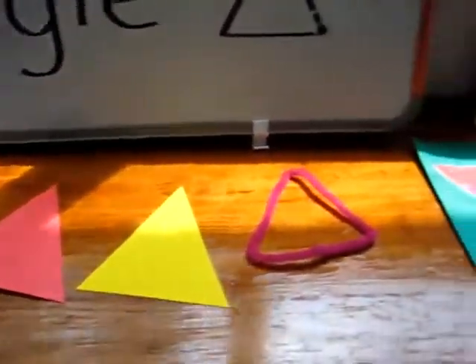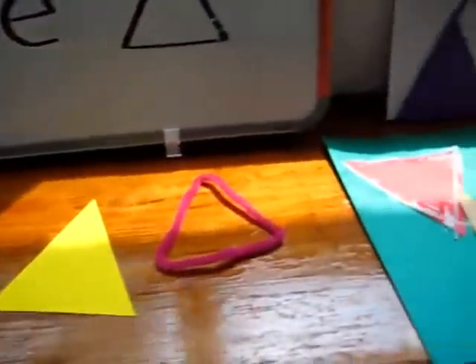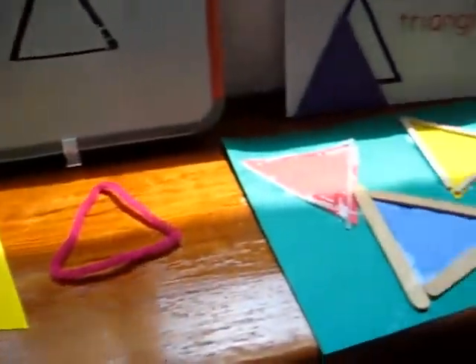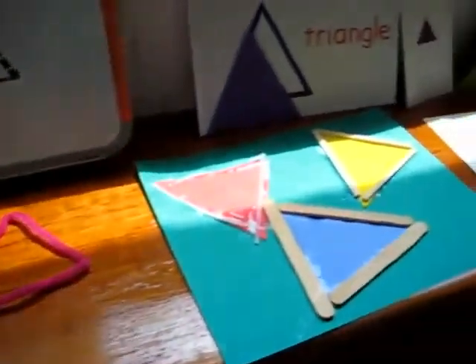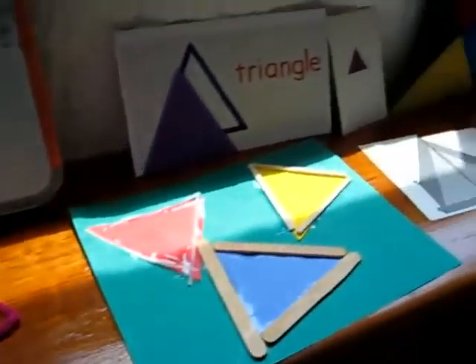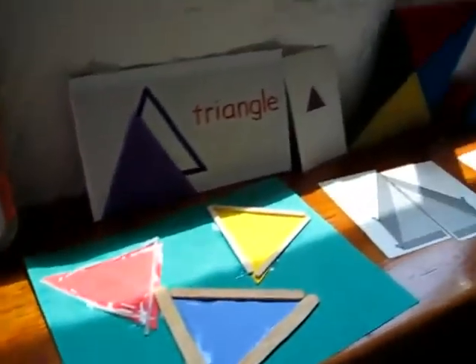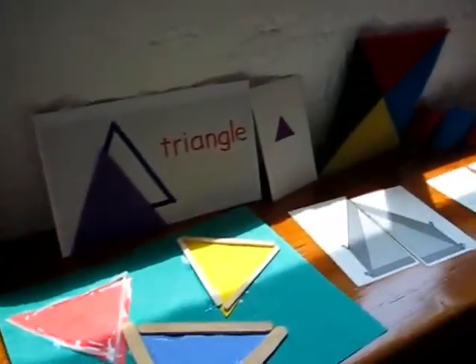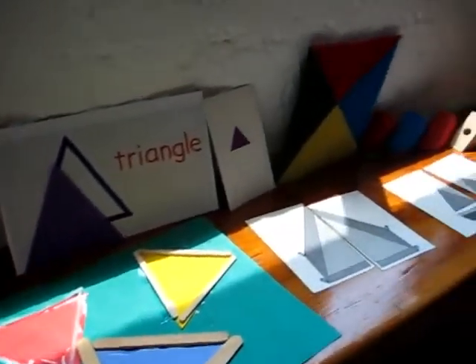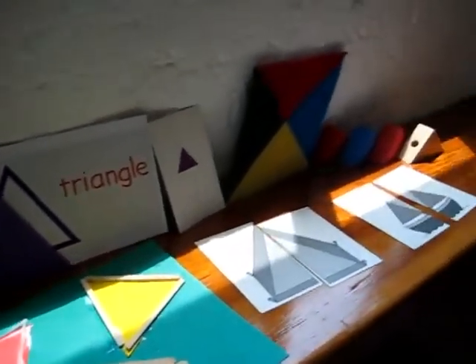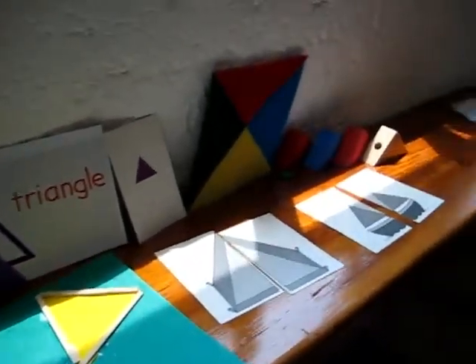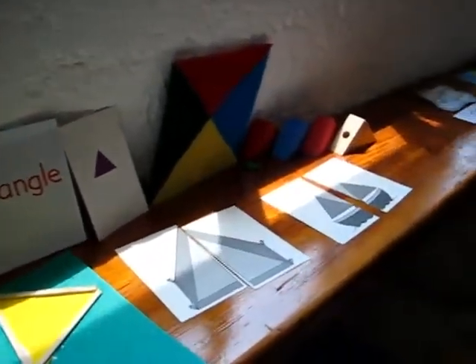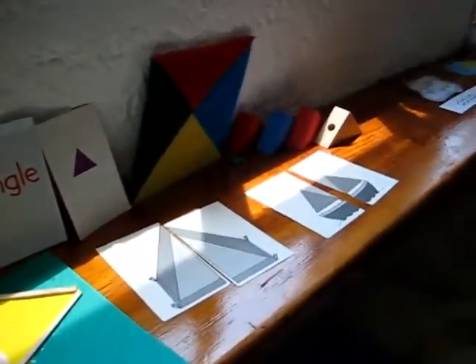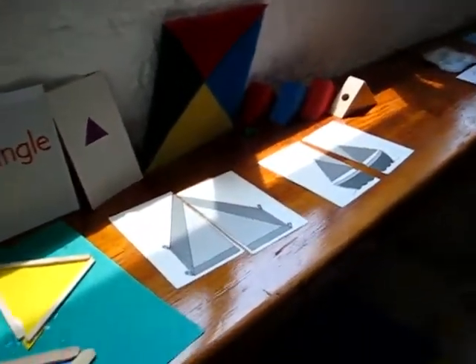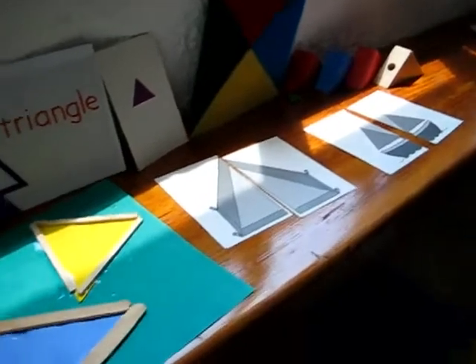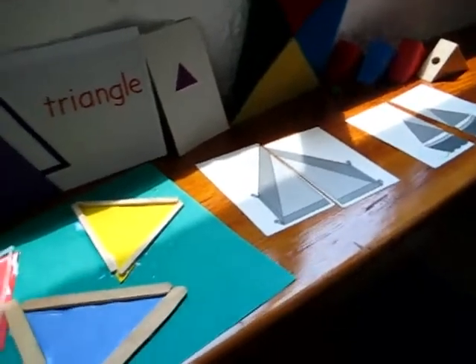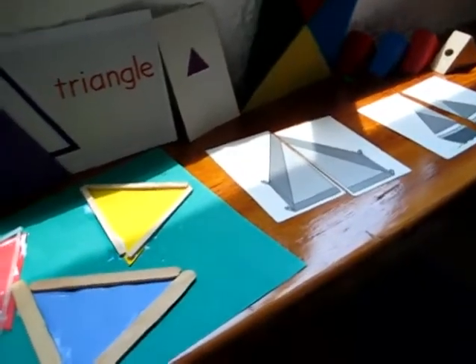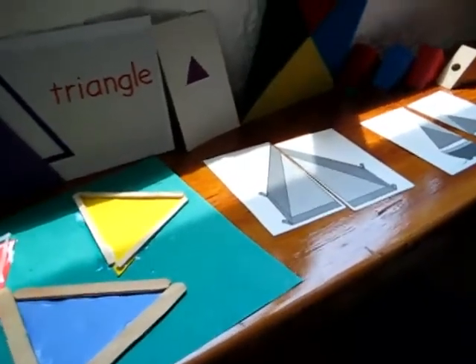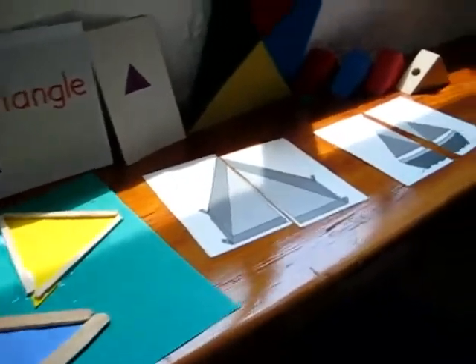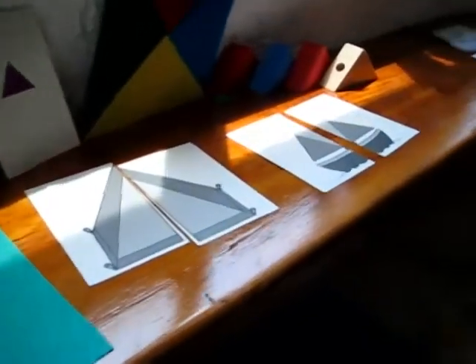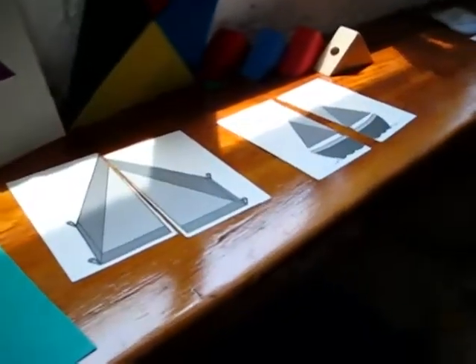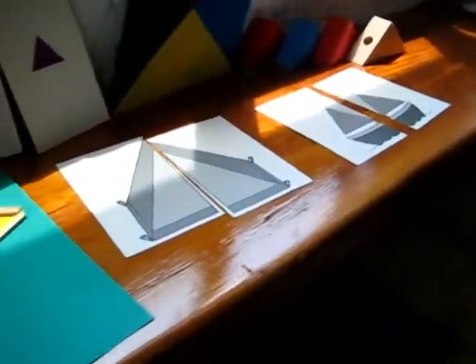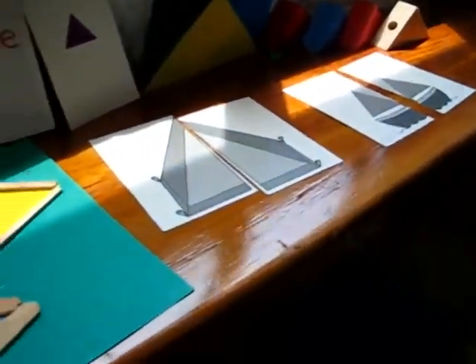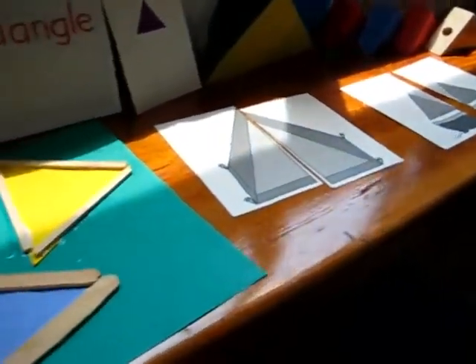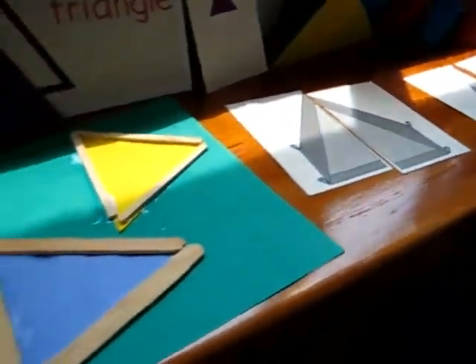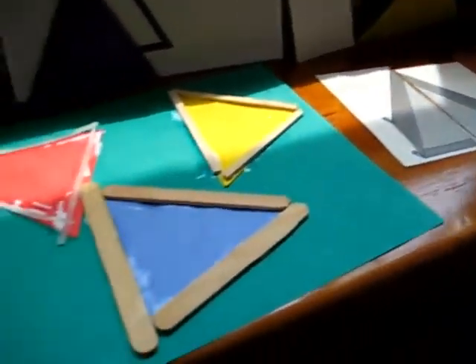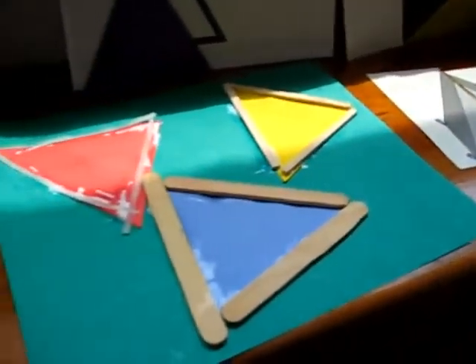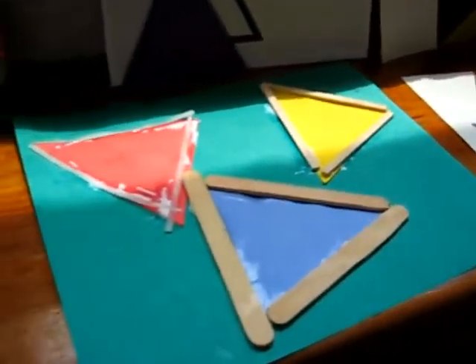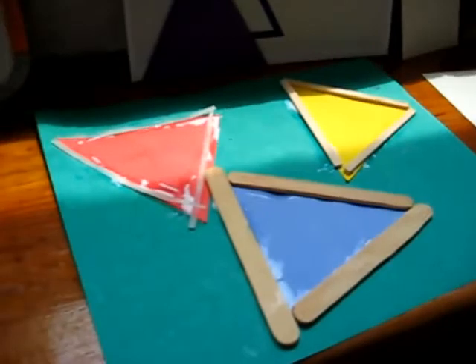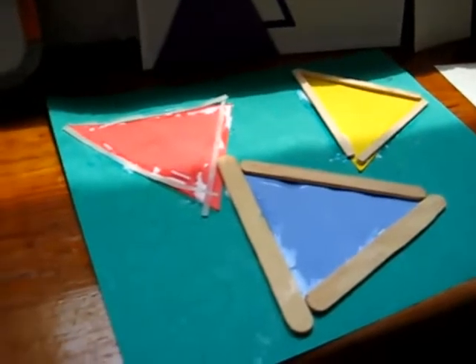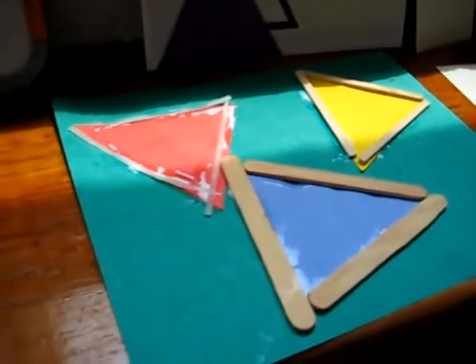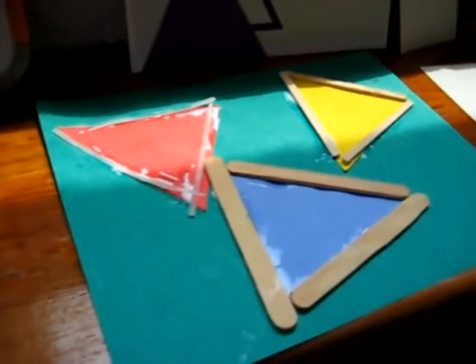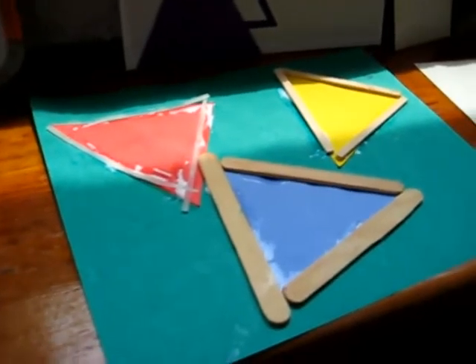We ran around our room and found everything that was triangles. We have little triangle puzzles here, and we made our own triangles with little sticks.